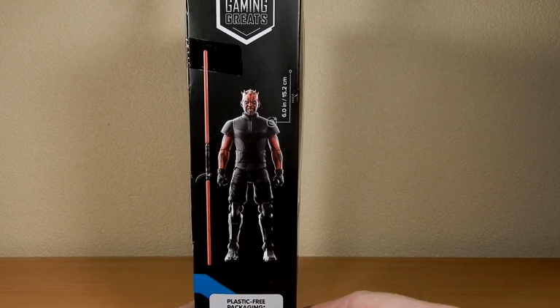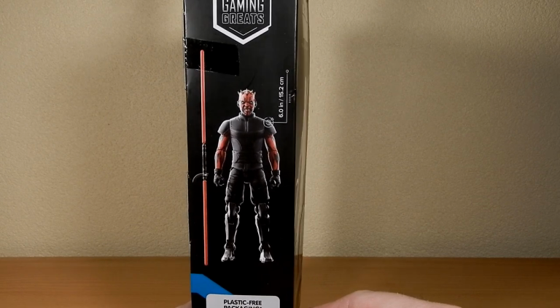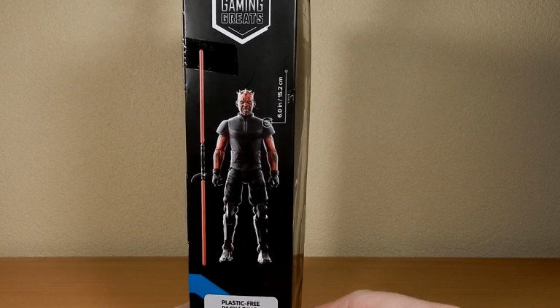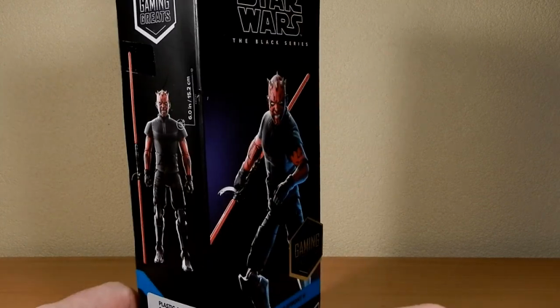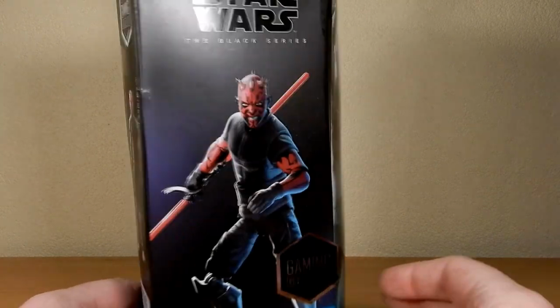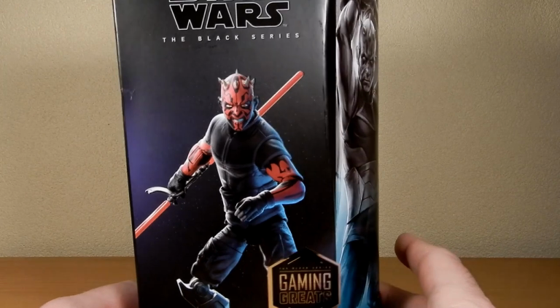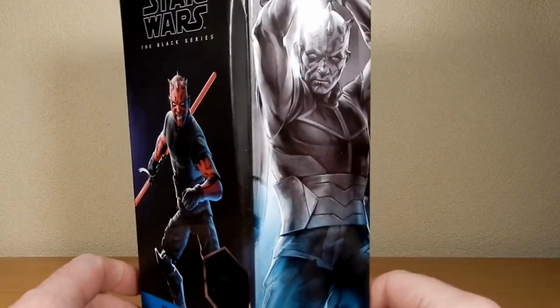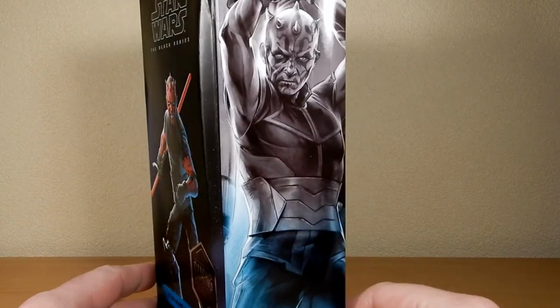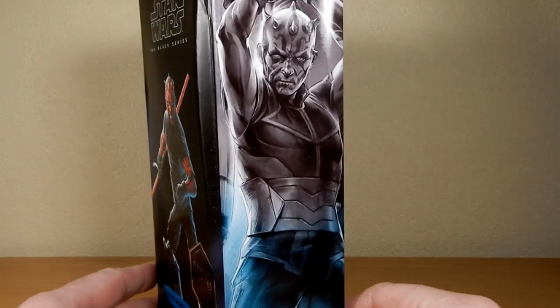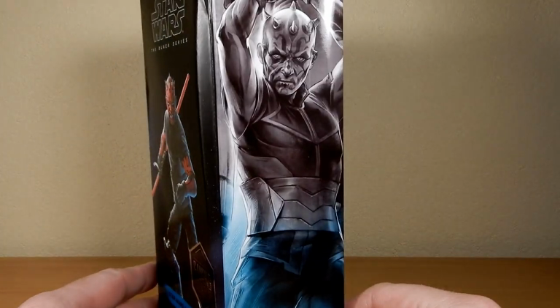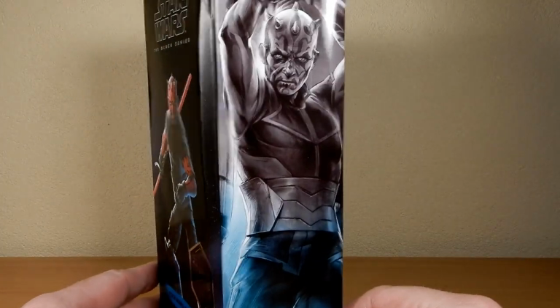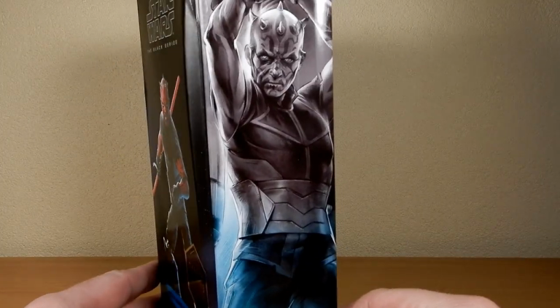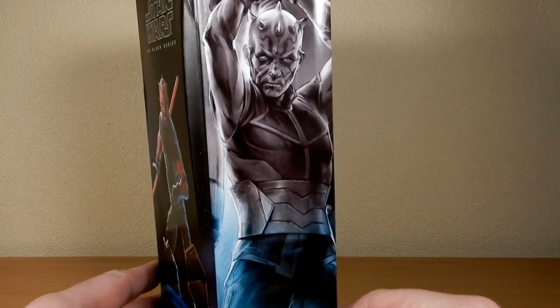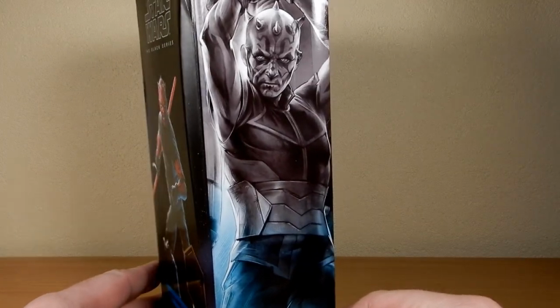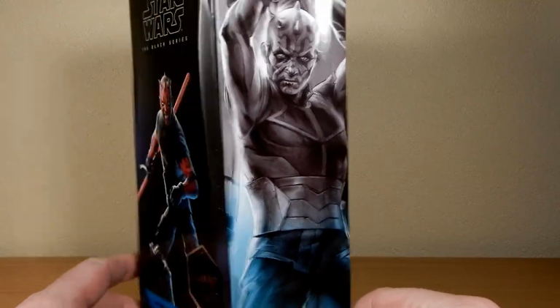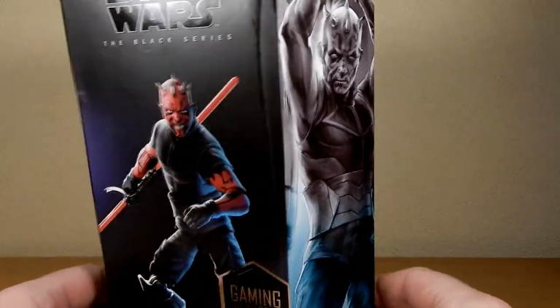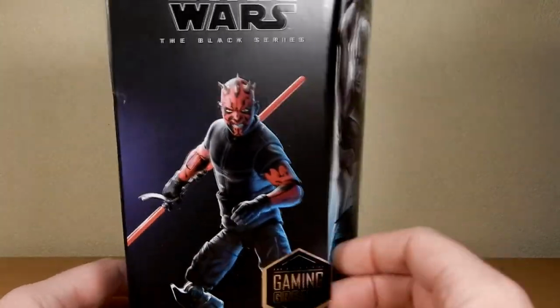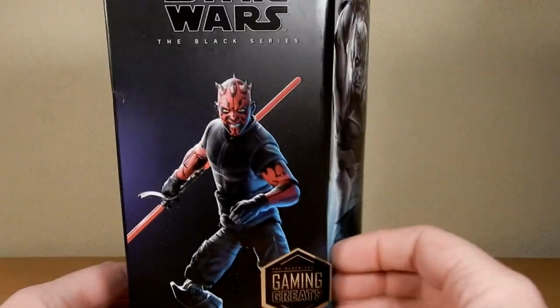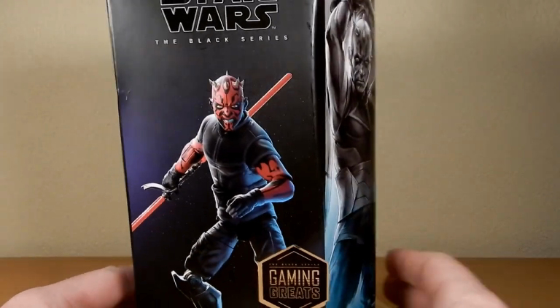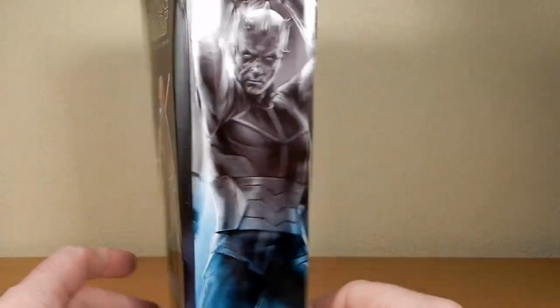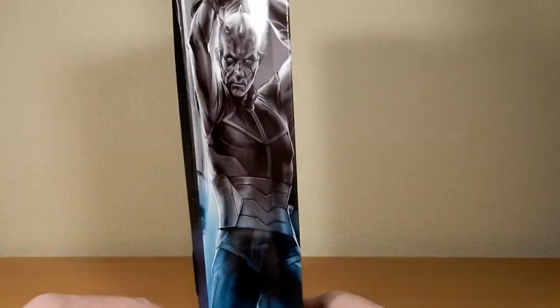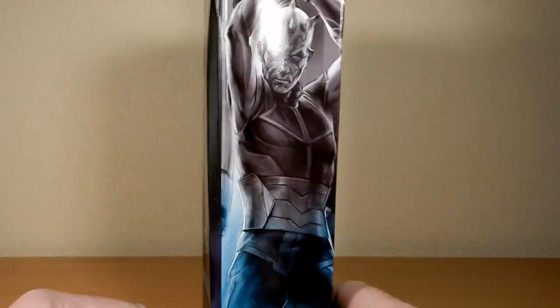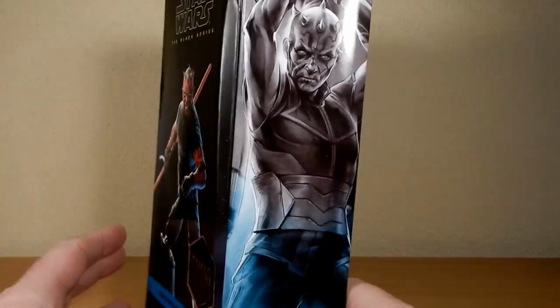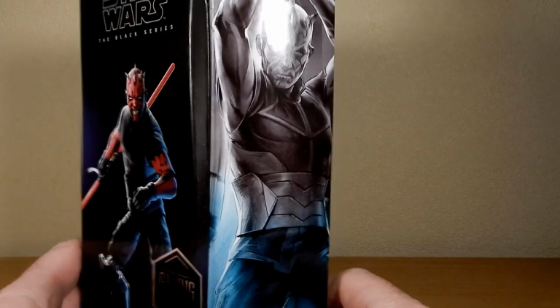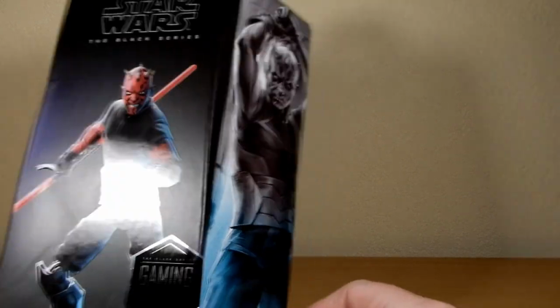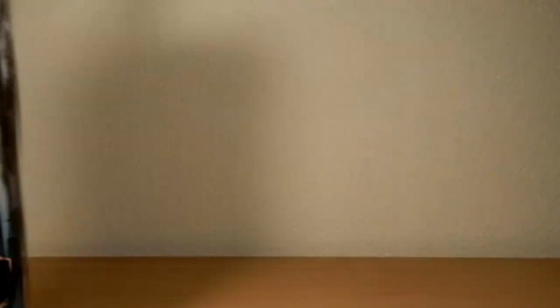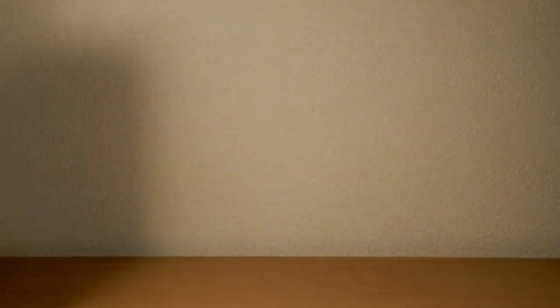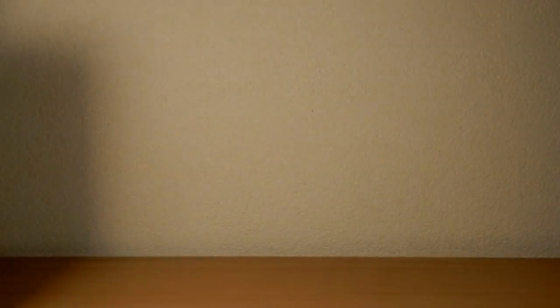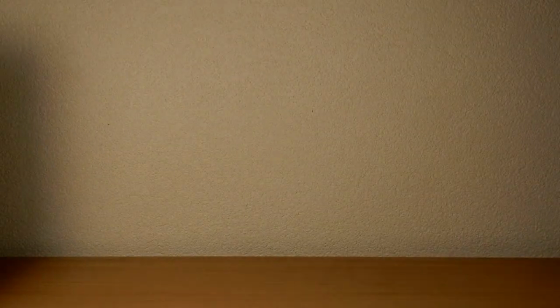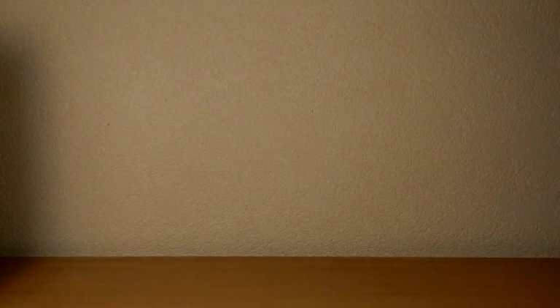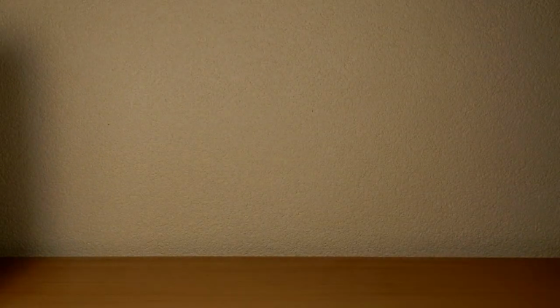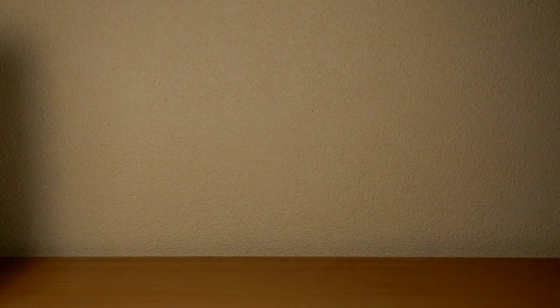He stands at 15.2 centimeters or six inches. He does come with his lightsaber. I do like the image on the side. The box got a little bit dinged in transit, but that's okay. We're going to take a look at the figure.